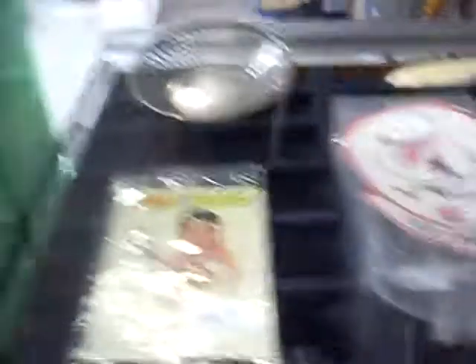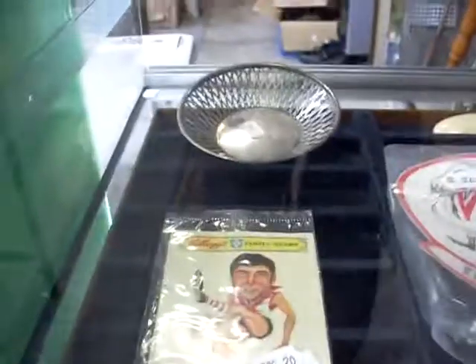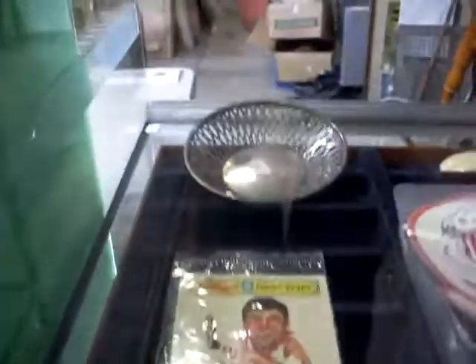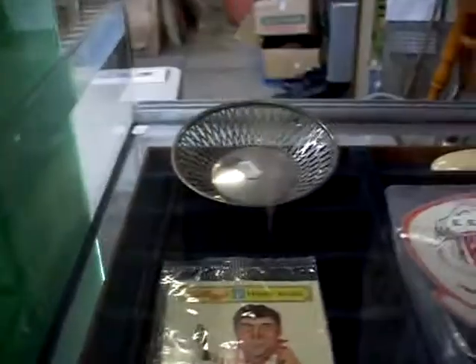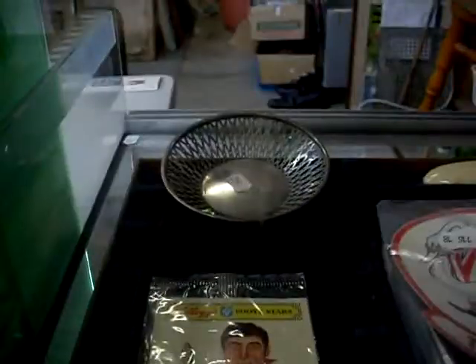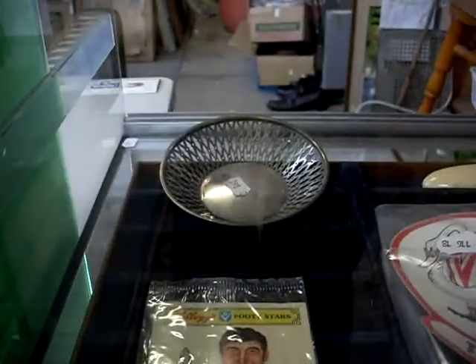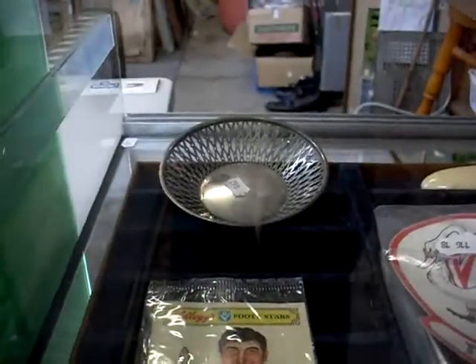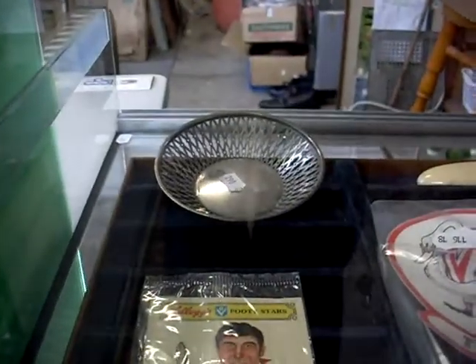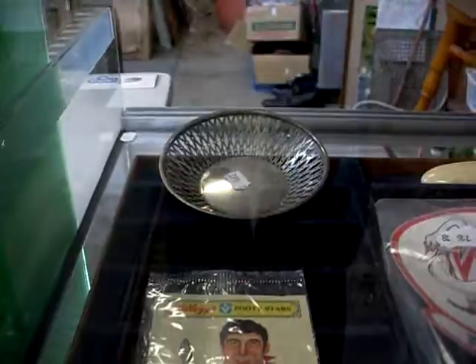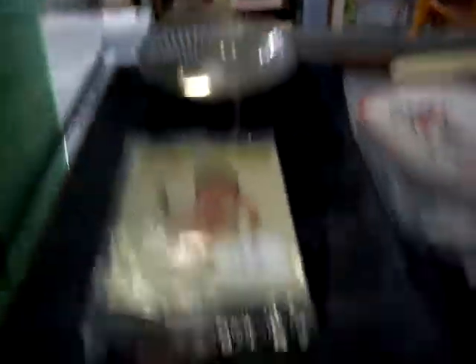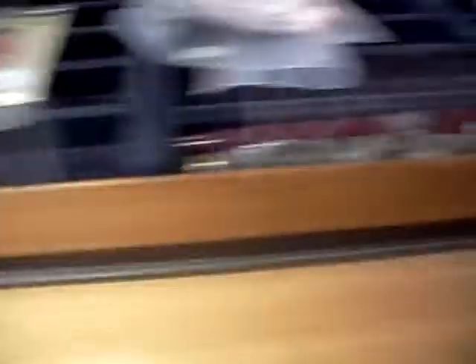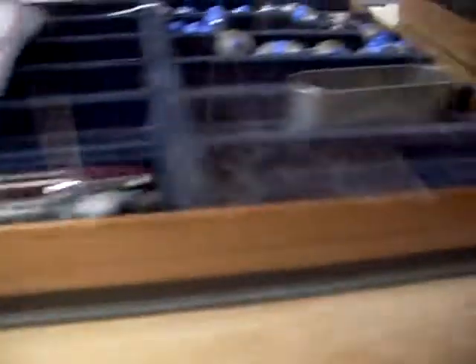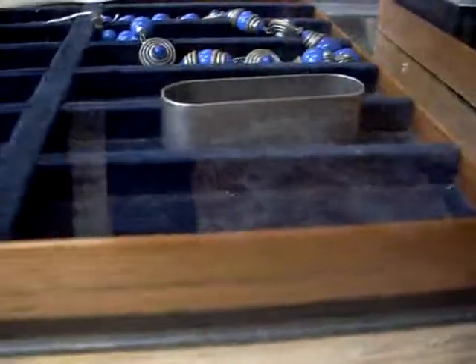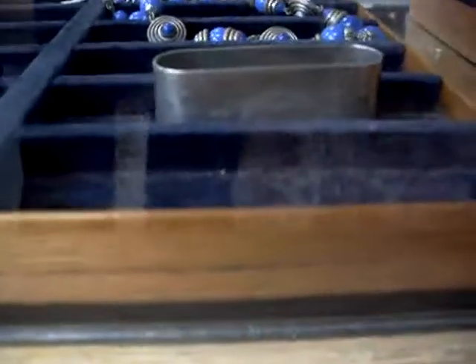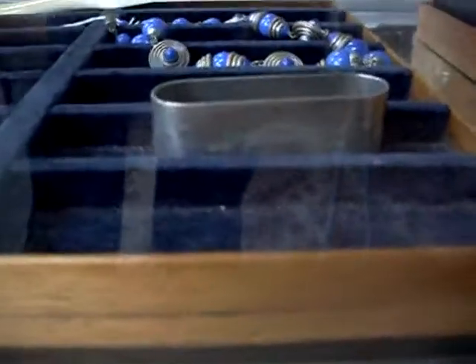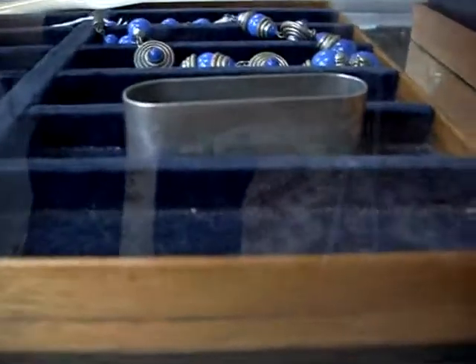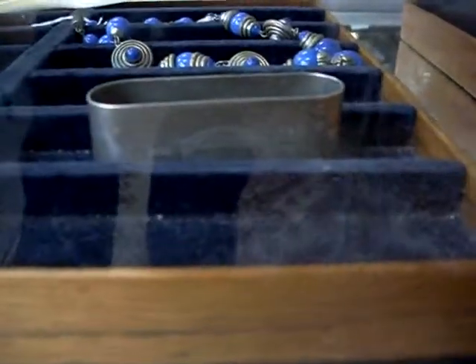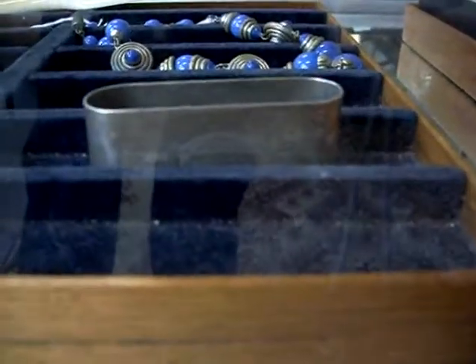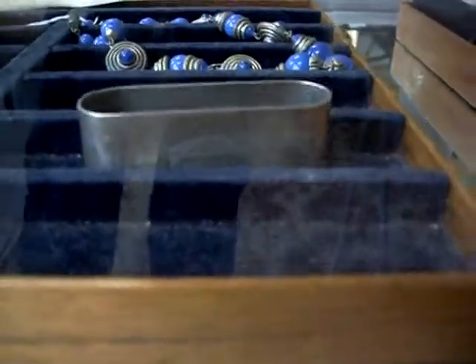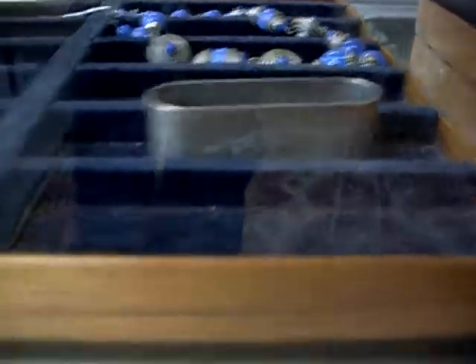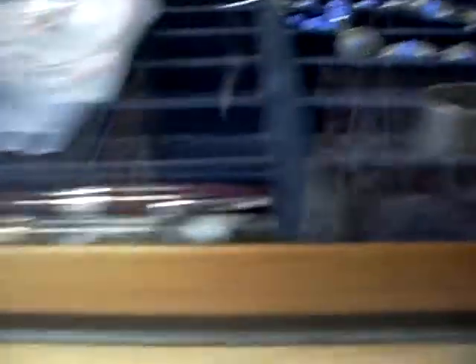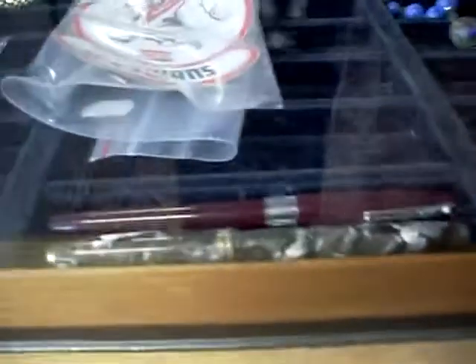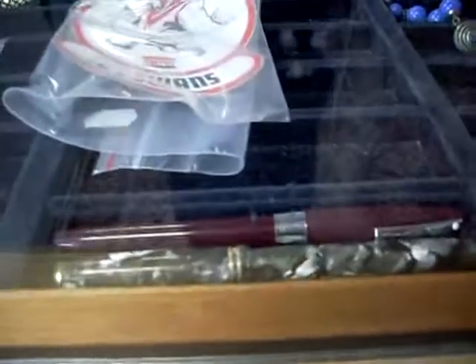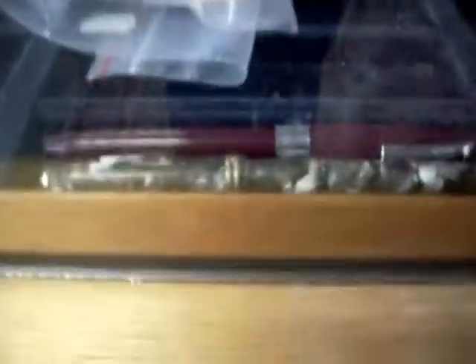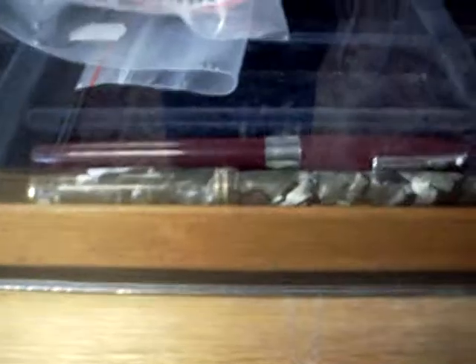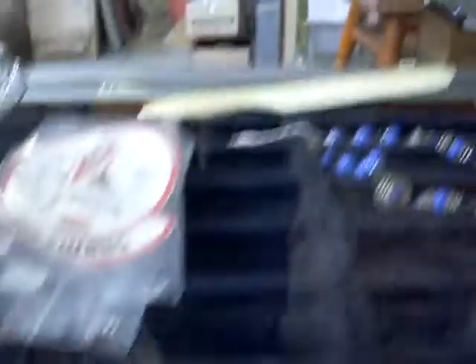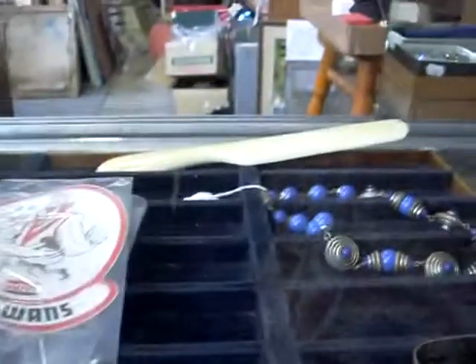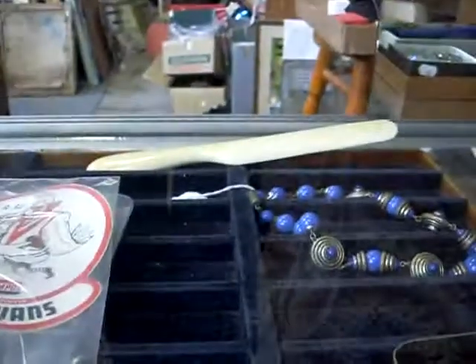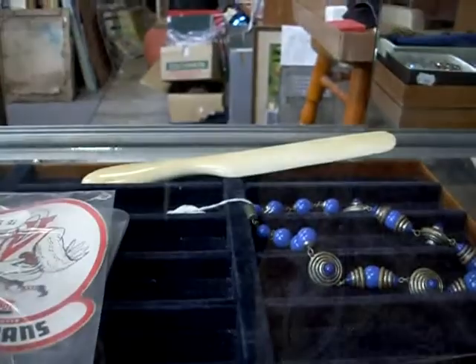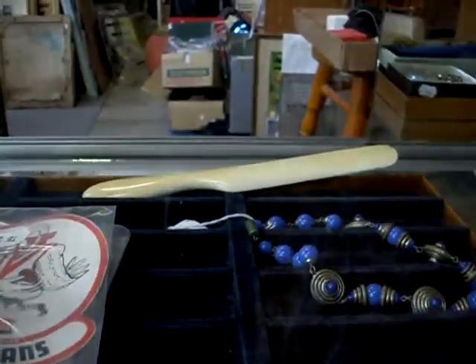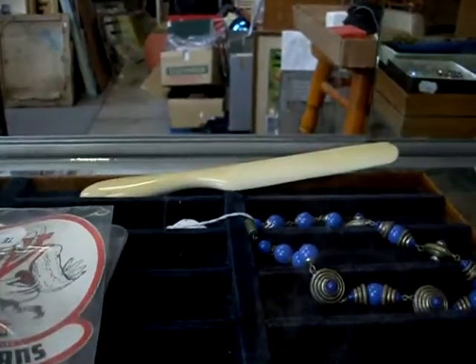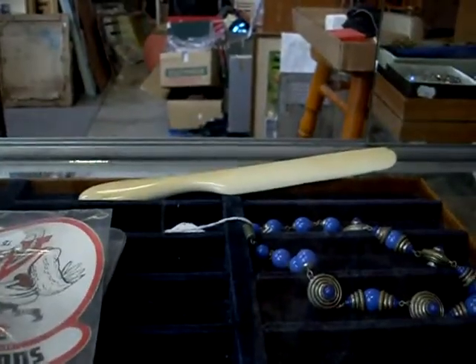Nice little bit of Hardy Brothers. Little sterling silver pierced dish over the back. Like this little sterling silver napkin ring of the Sydney Harbour Bridge. Some nice little fountain pens. Lovely big ivory shoe horn over the back.